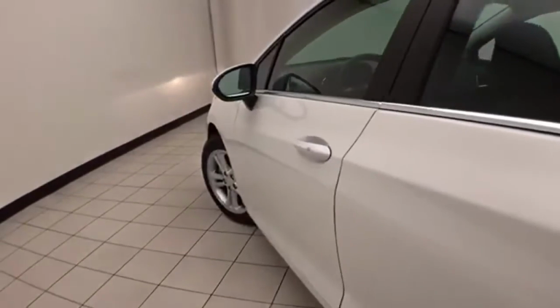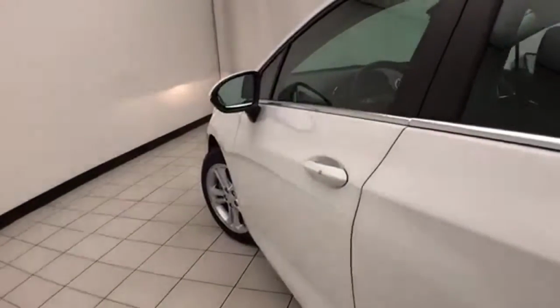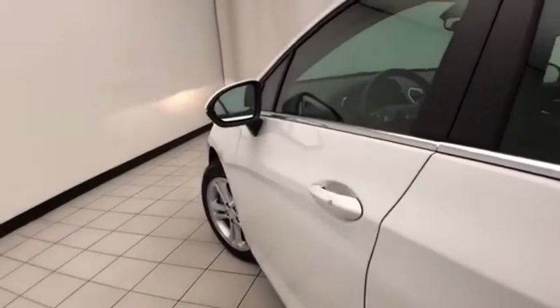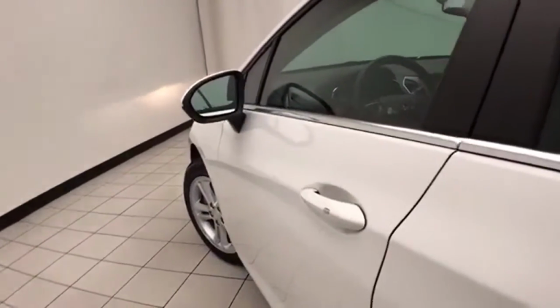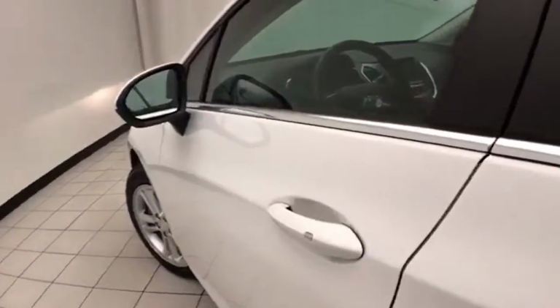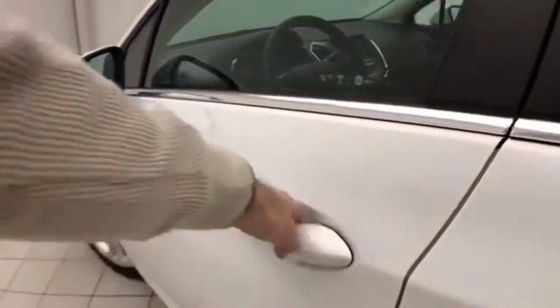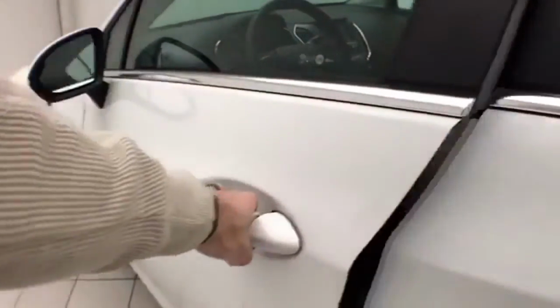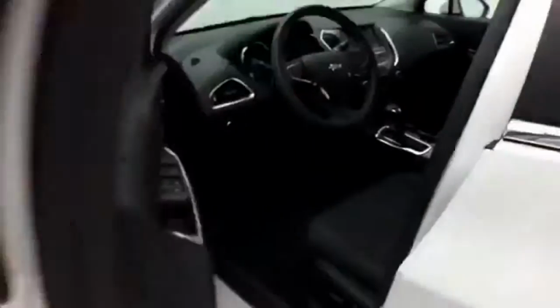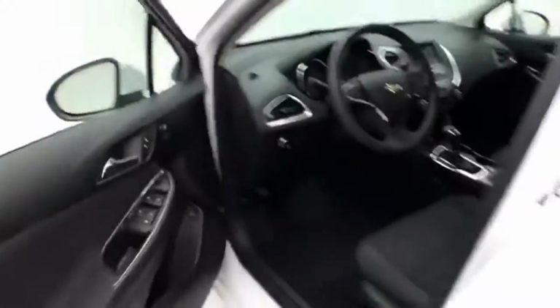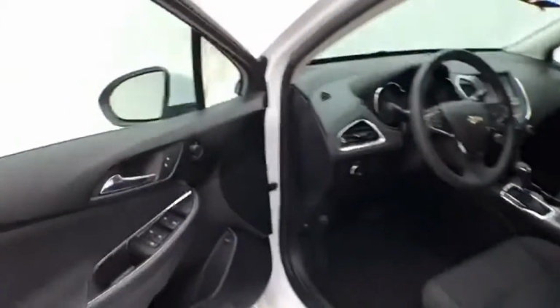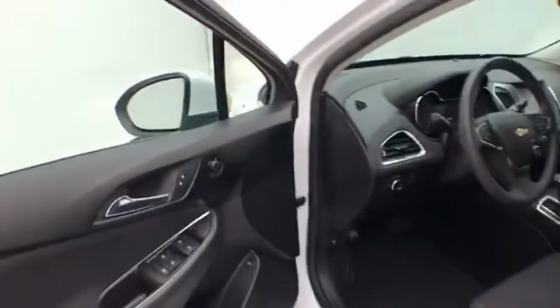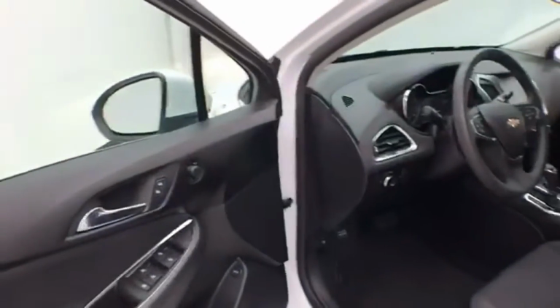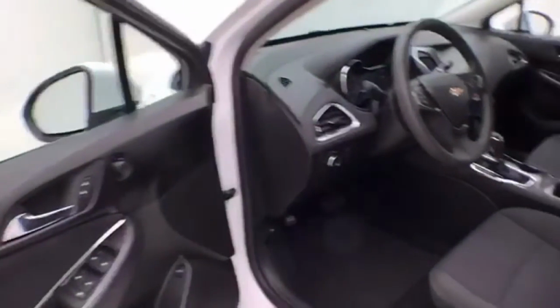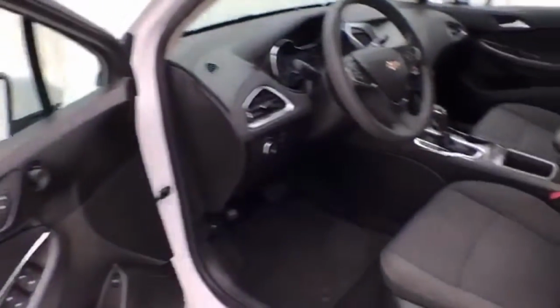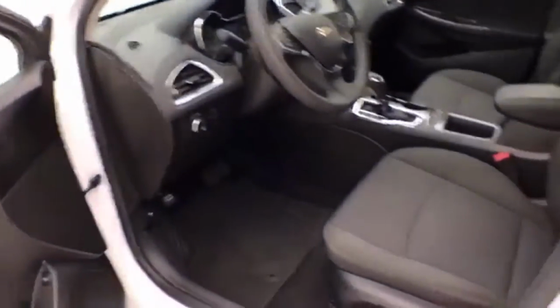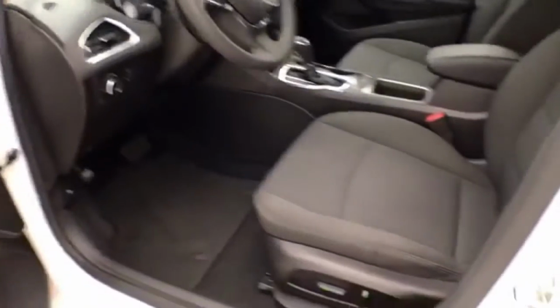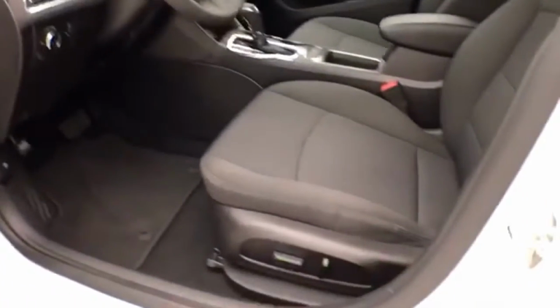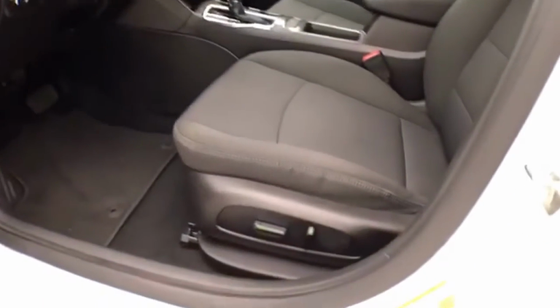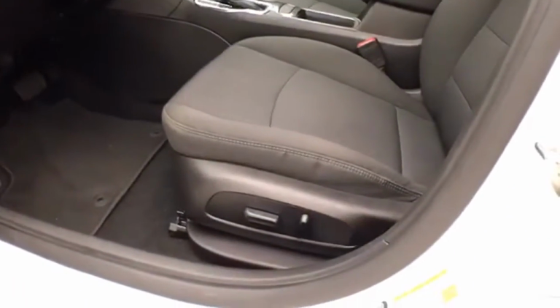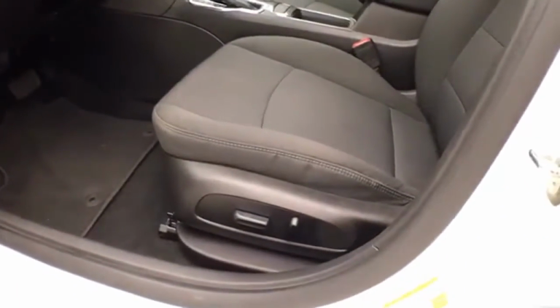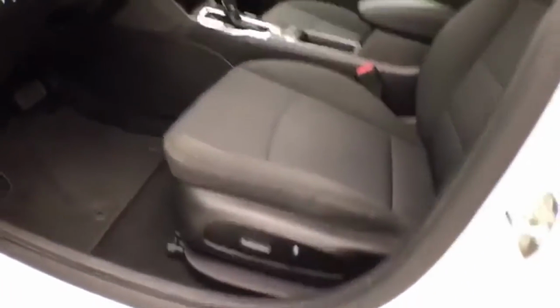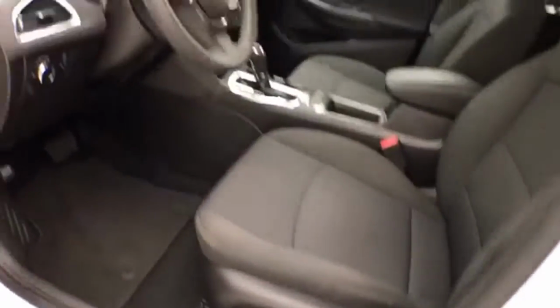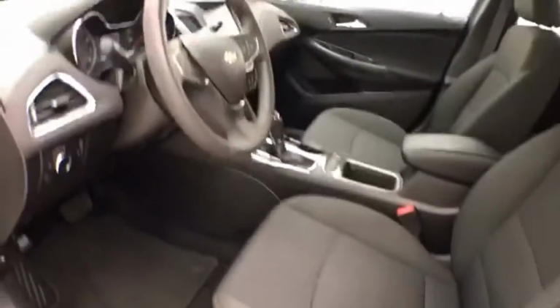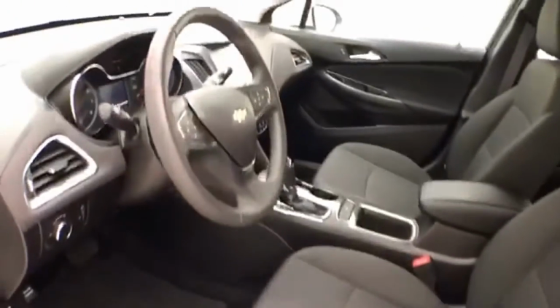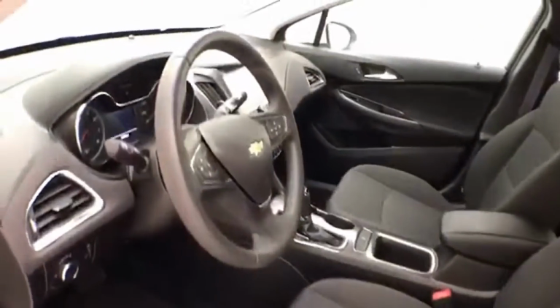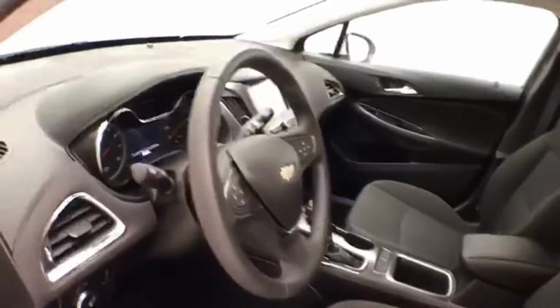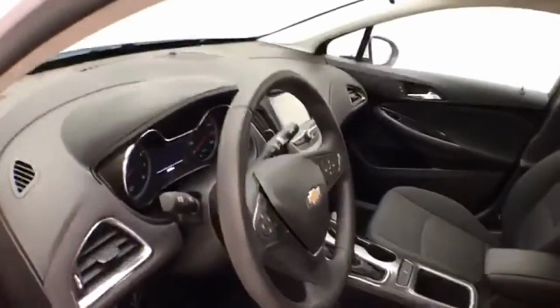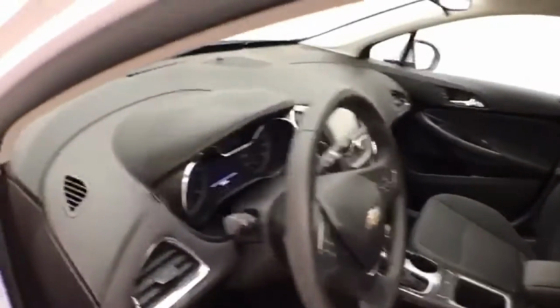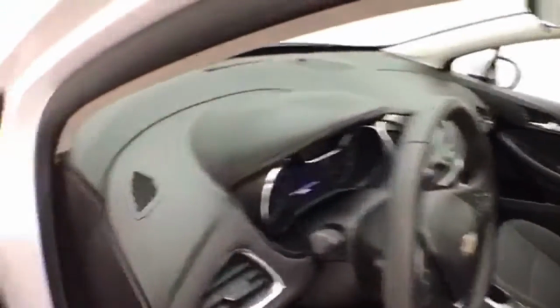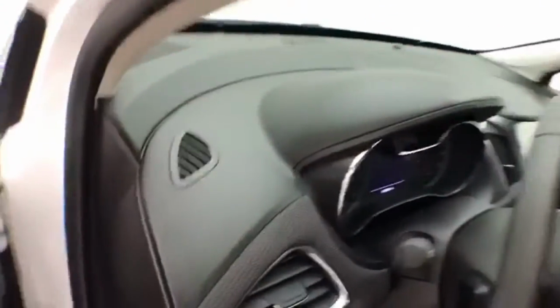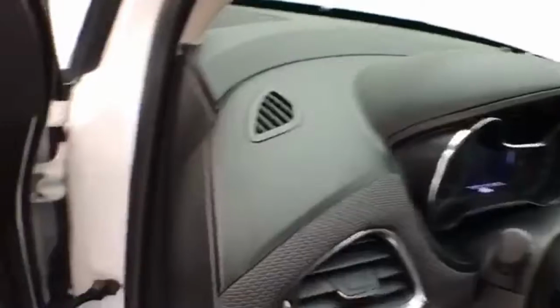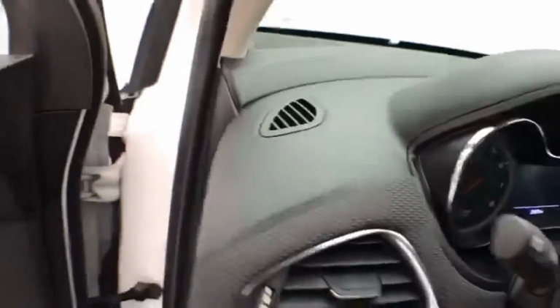This LT has keyless entry with remote start, power windows, locks, and mirrors, along with a power driver's seat and tilt and telescopic steering wheel to put you in that perfect driving position.